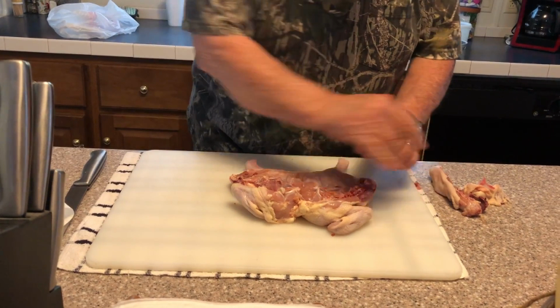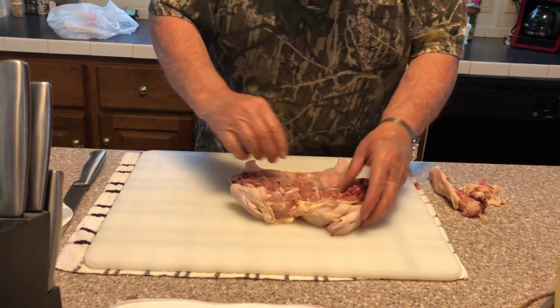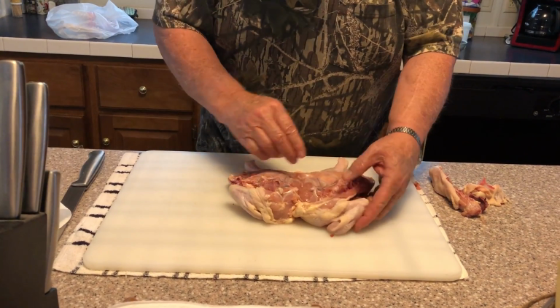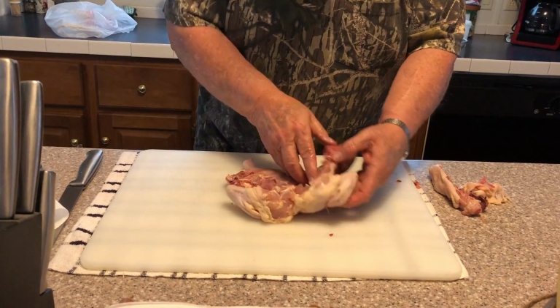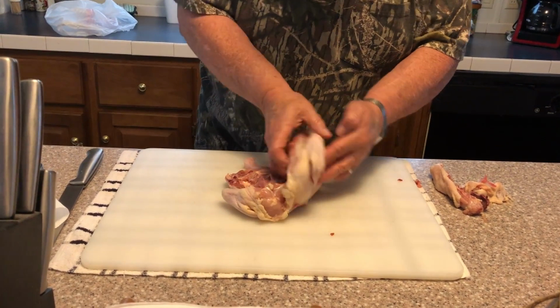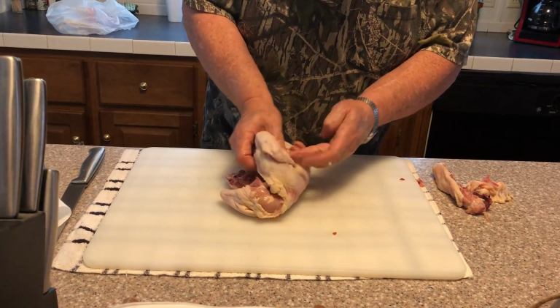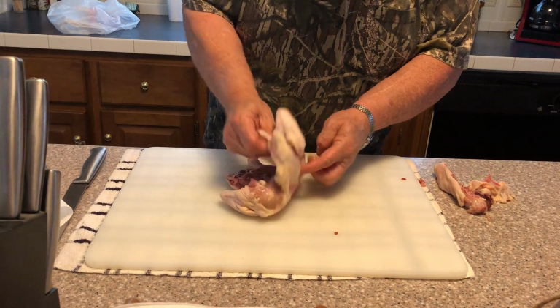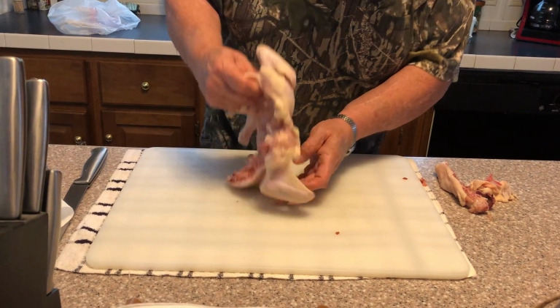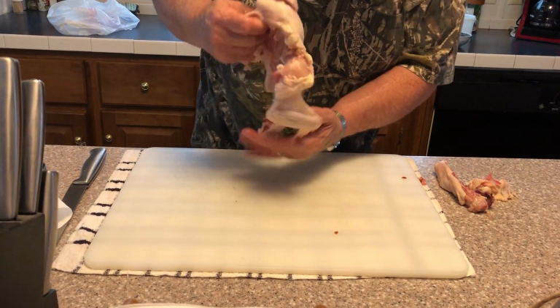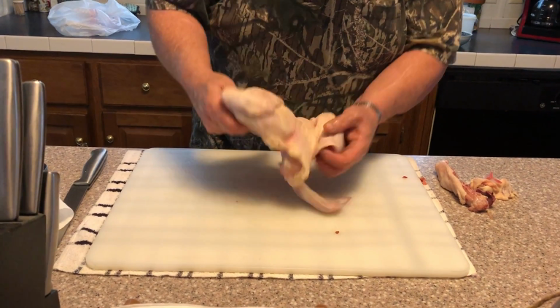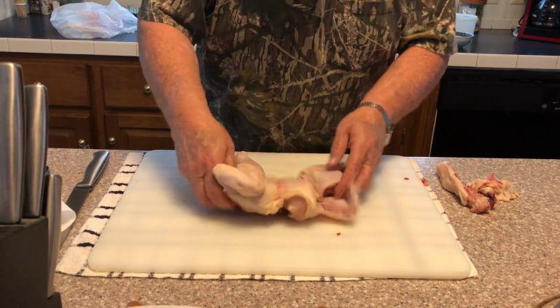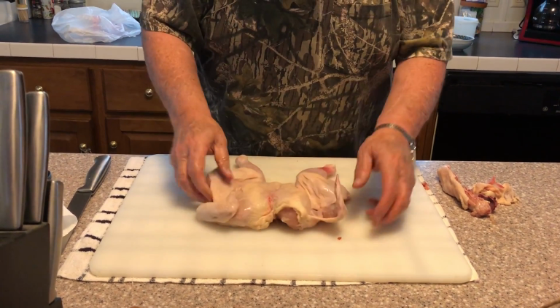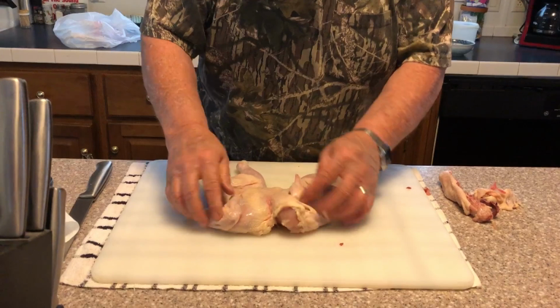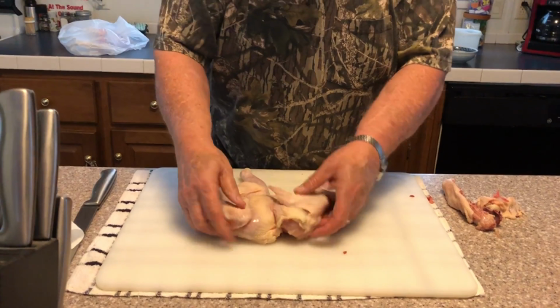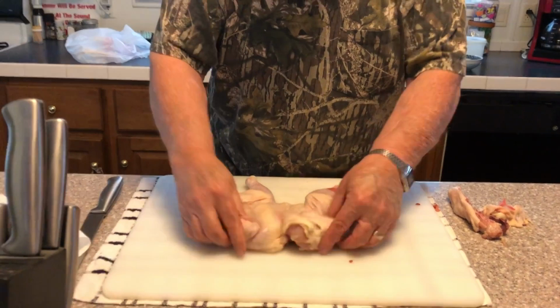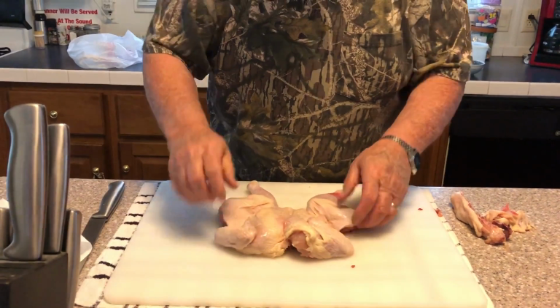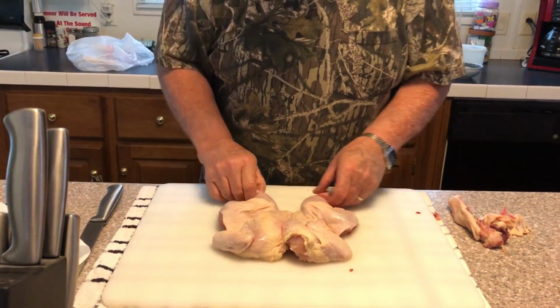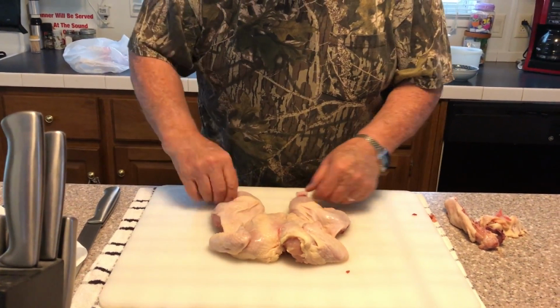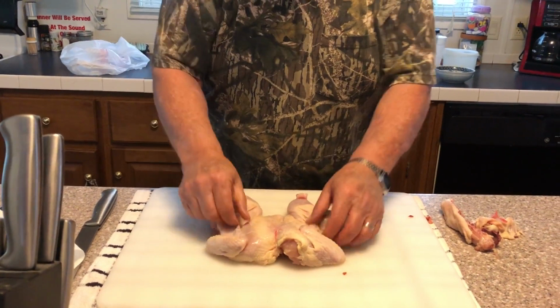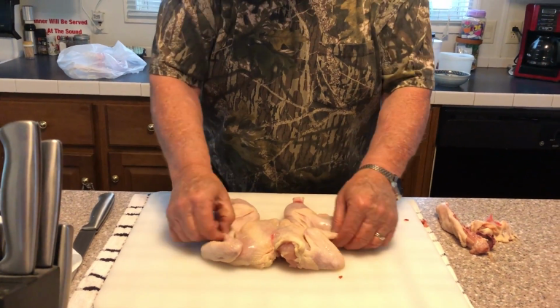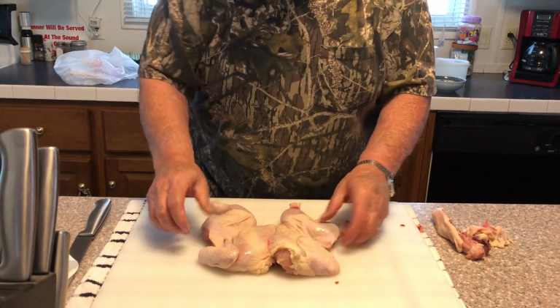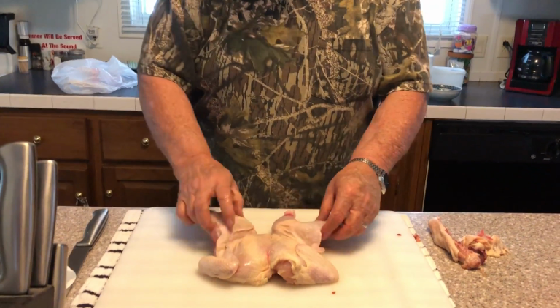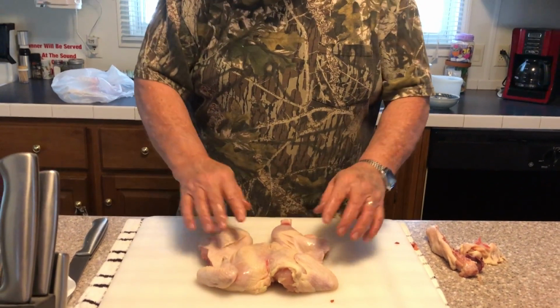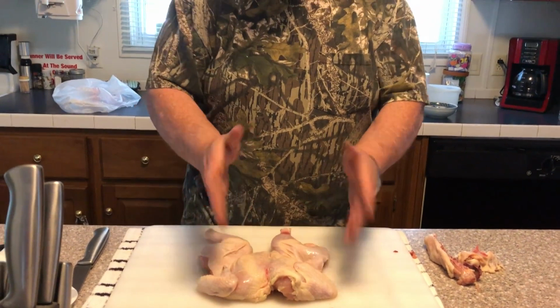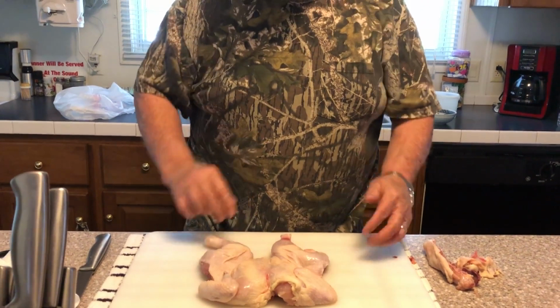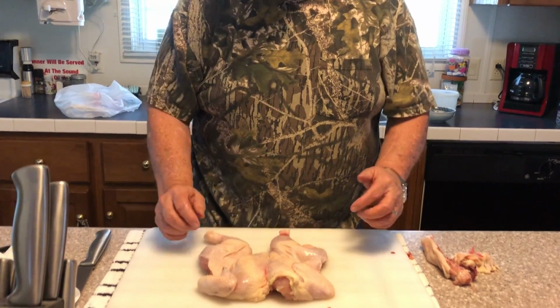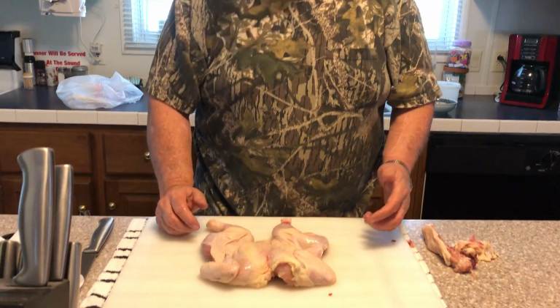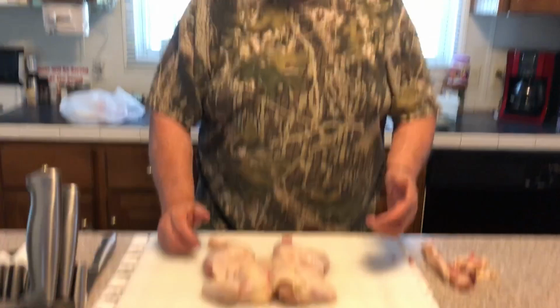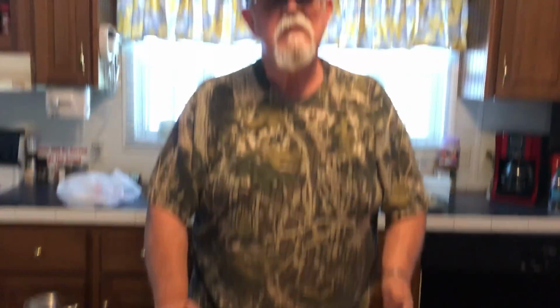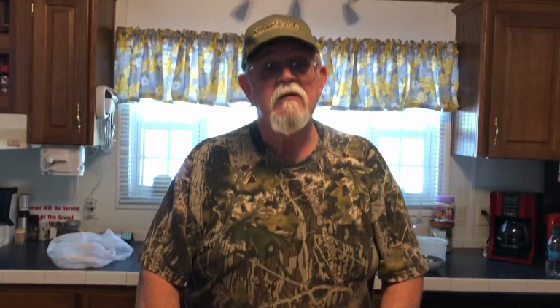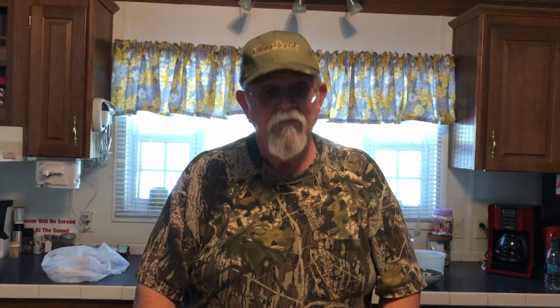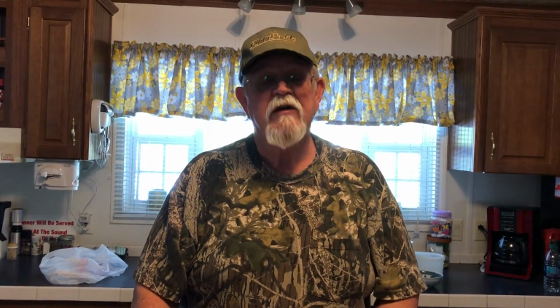That gives you a perfectly flat spatchcocked chicken that will smoke perfectly.